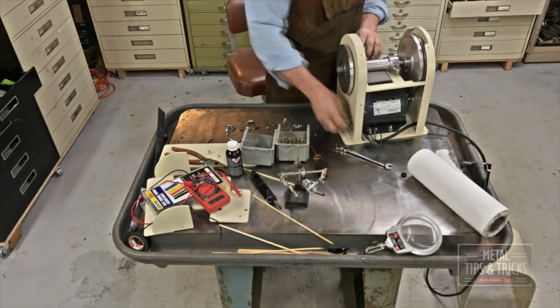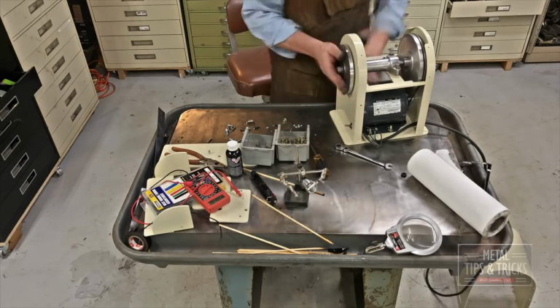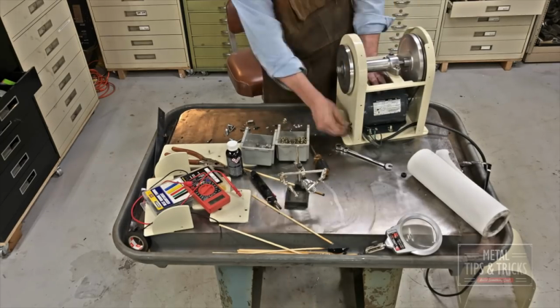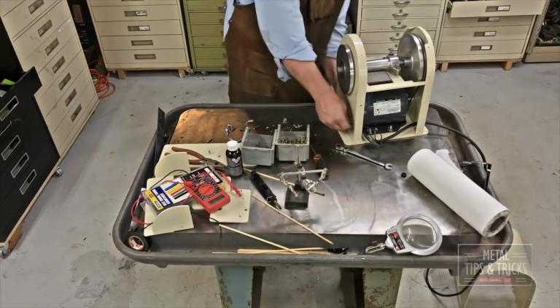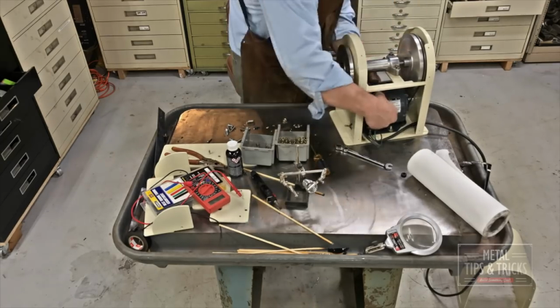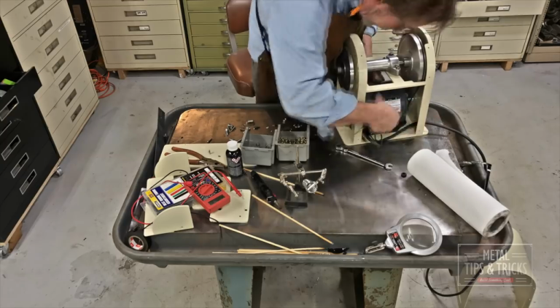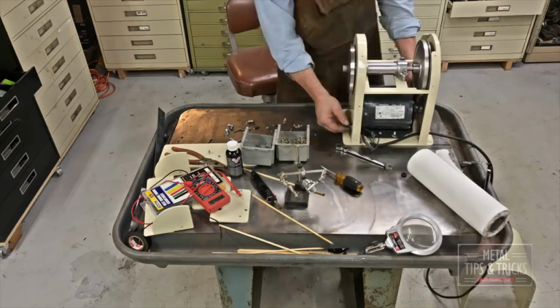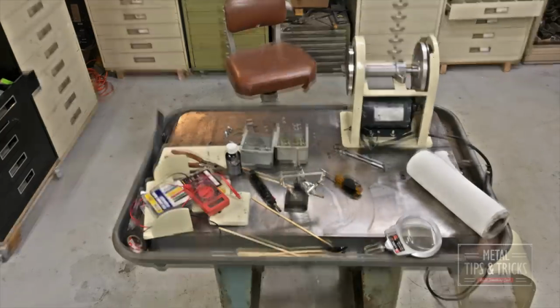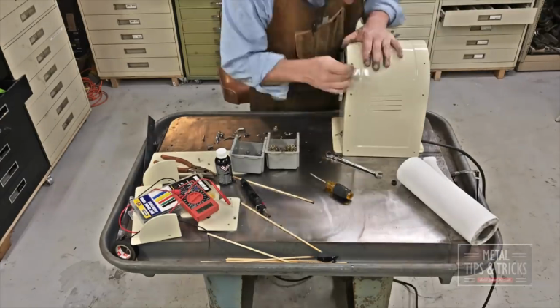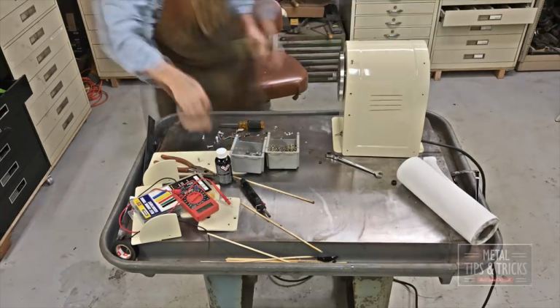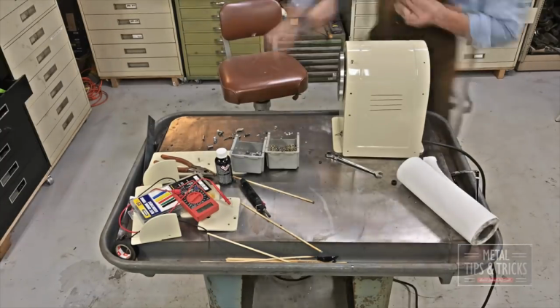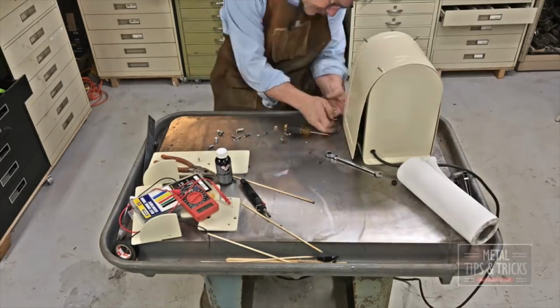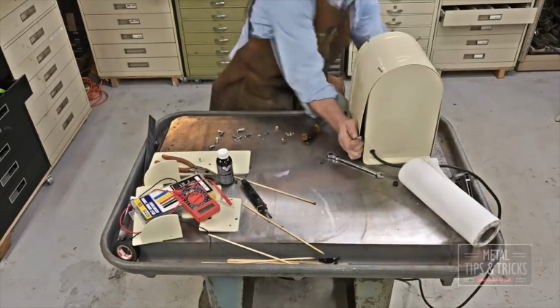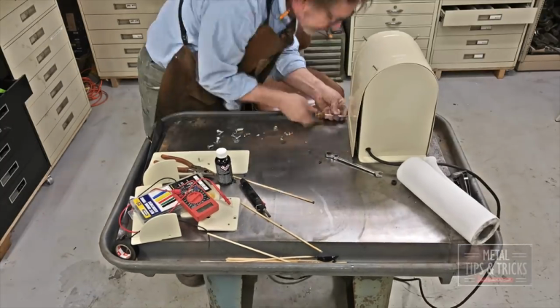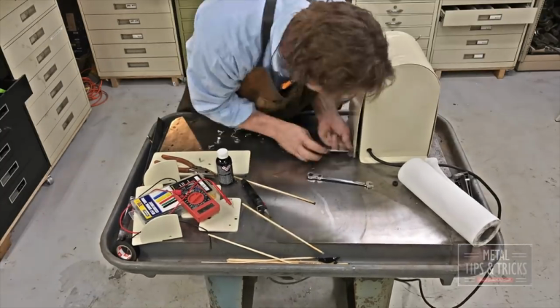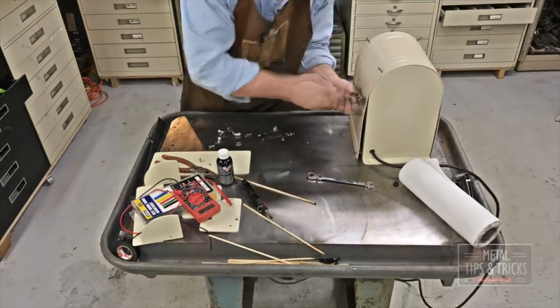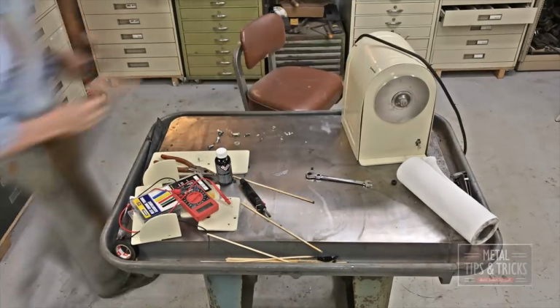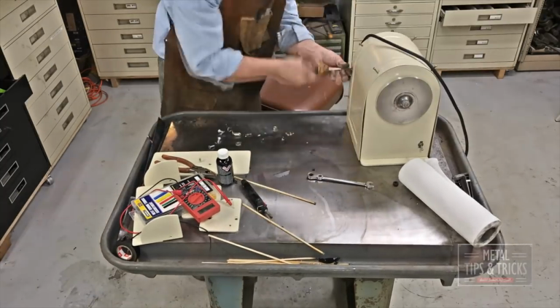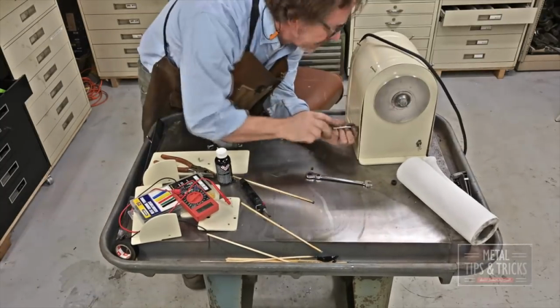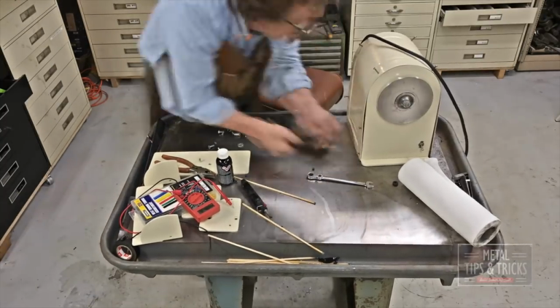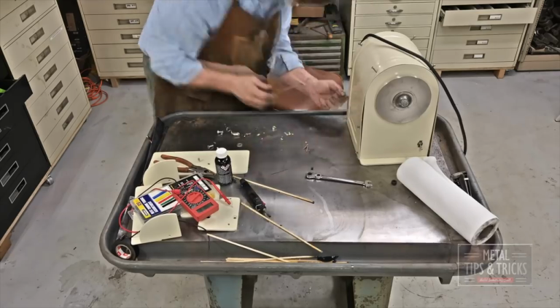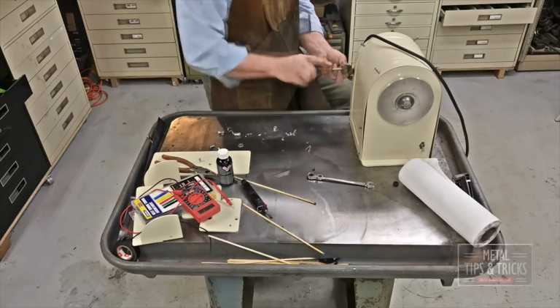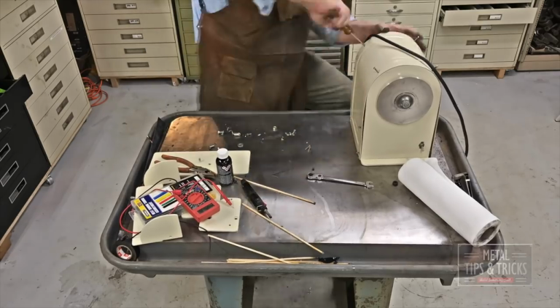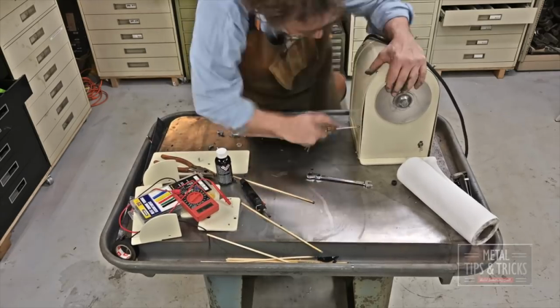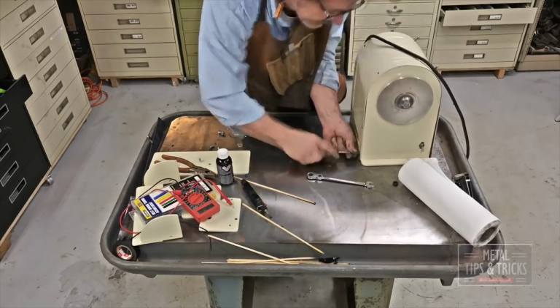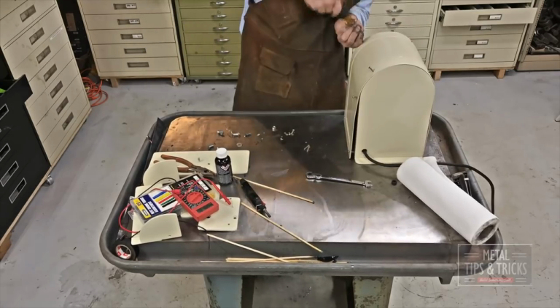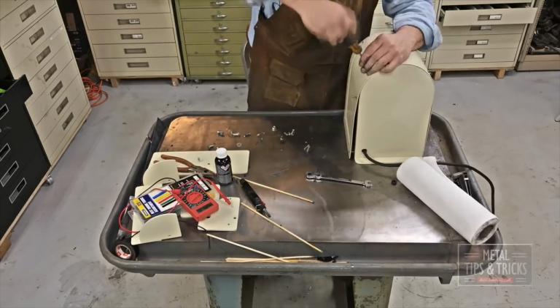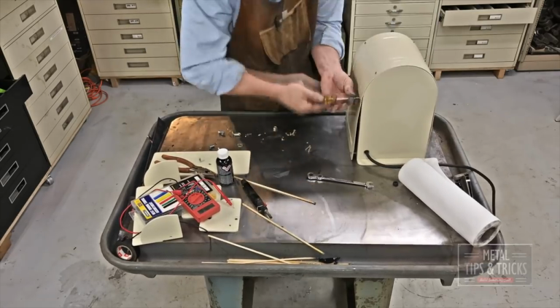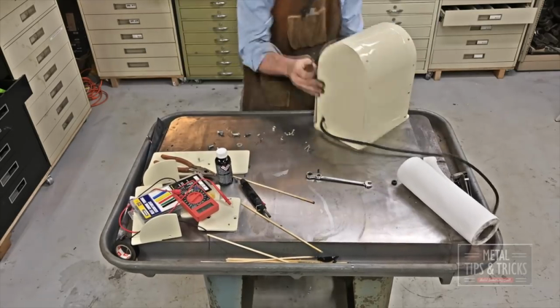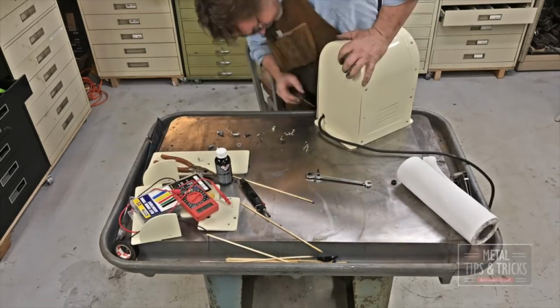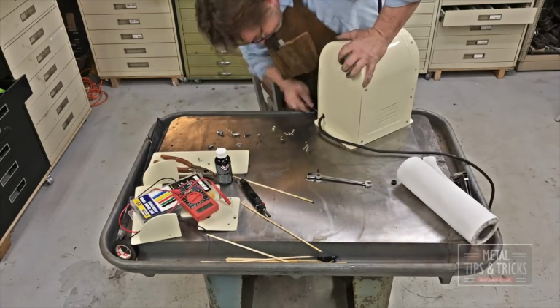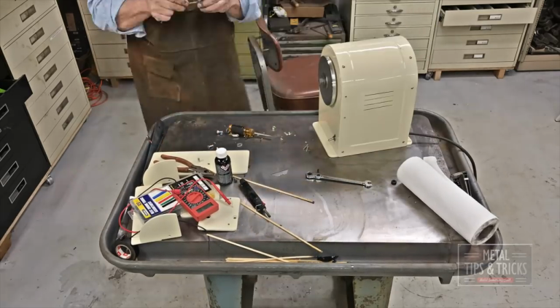Here we're fitting the belt into place — fitting perfect. Now I can slide the motor left and right just a little bit to tighten up that belt, and it worked out really well — just had exactly the right amount of room.